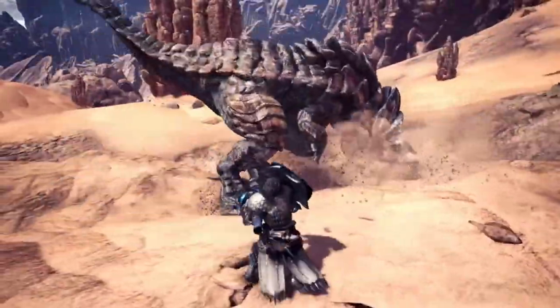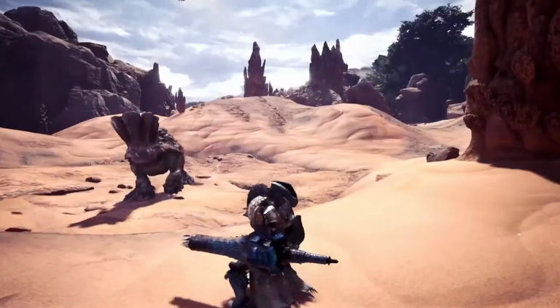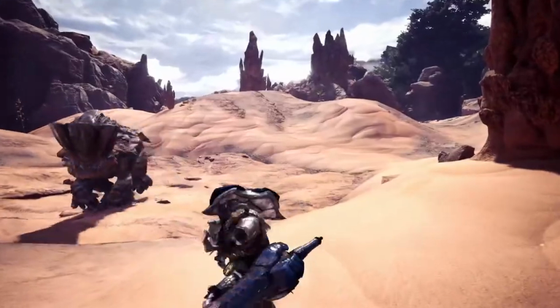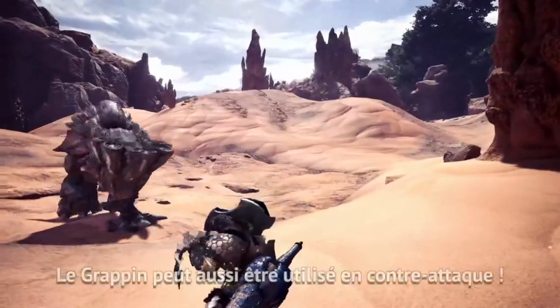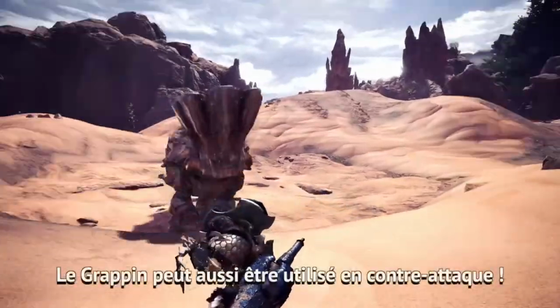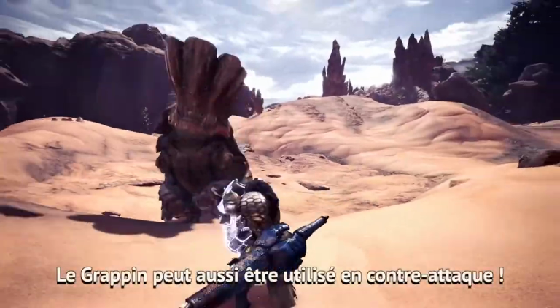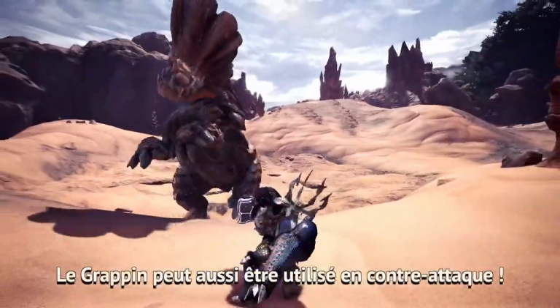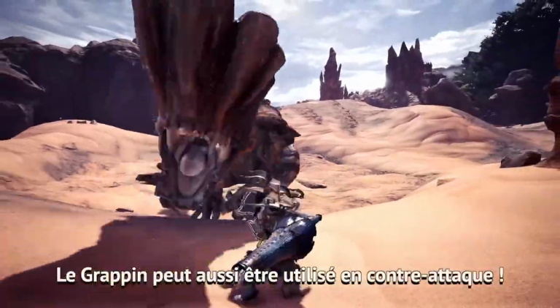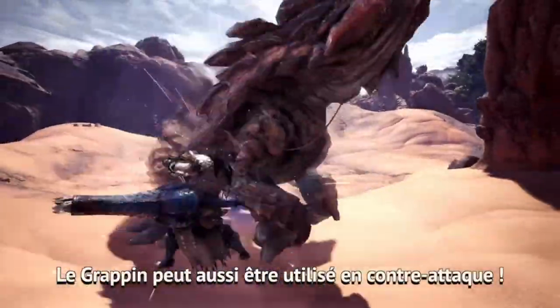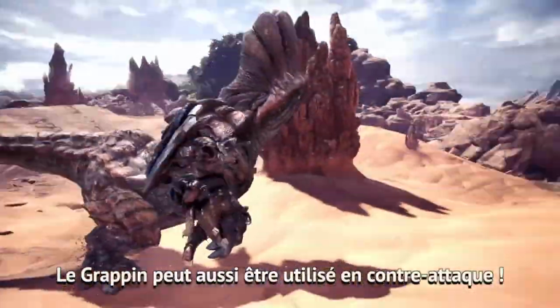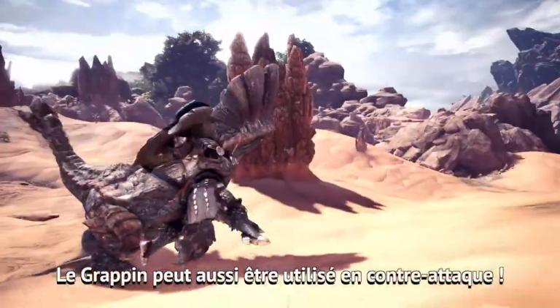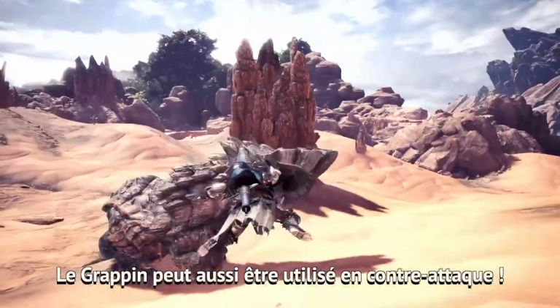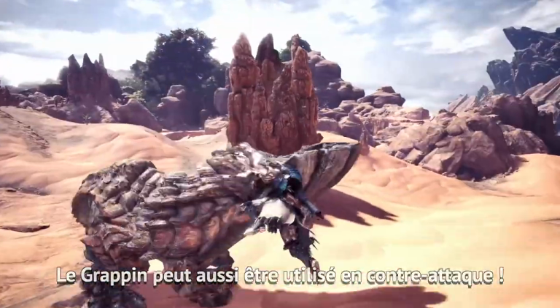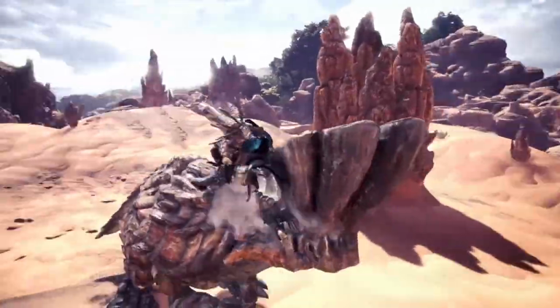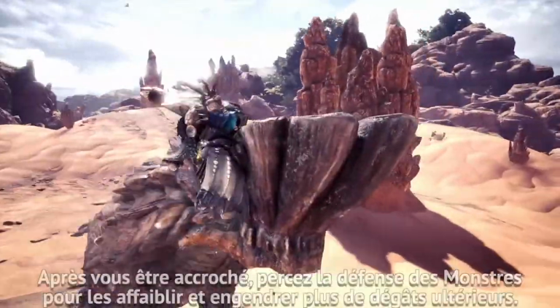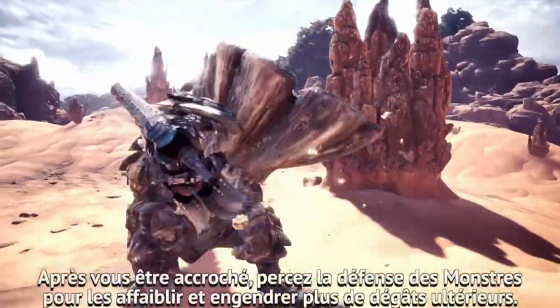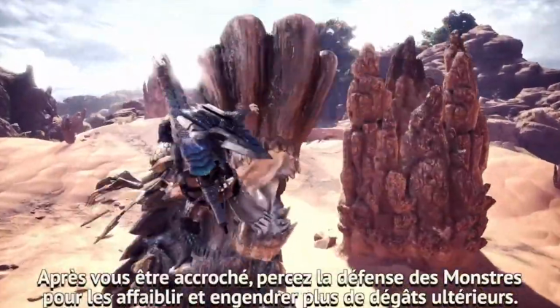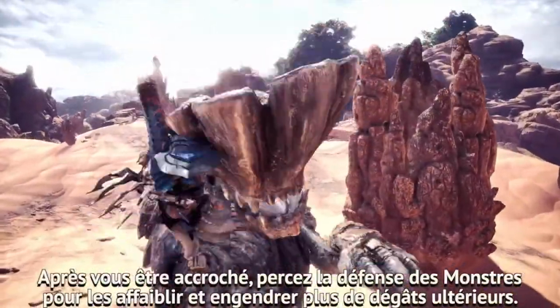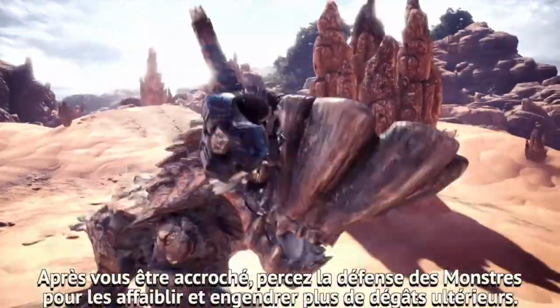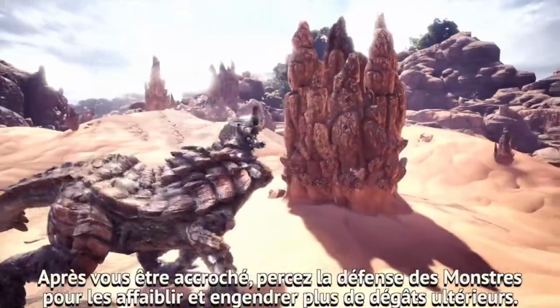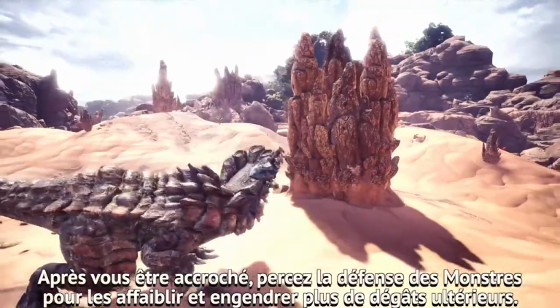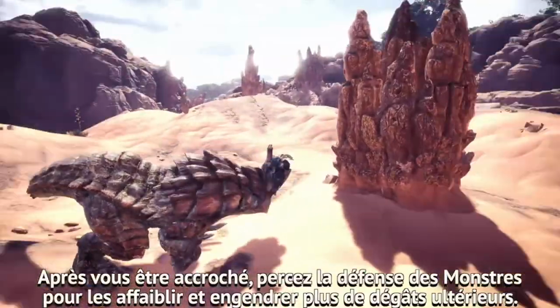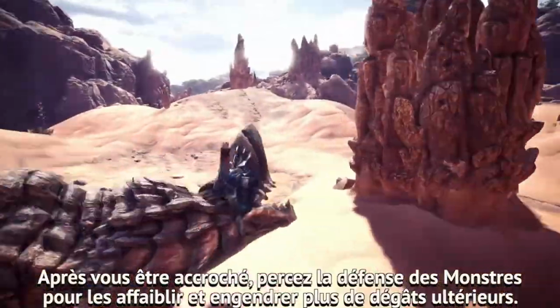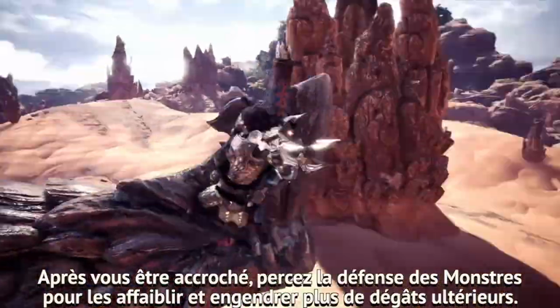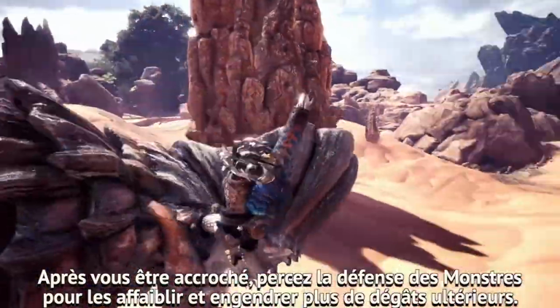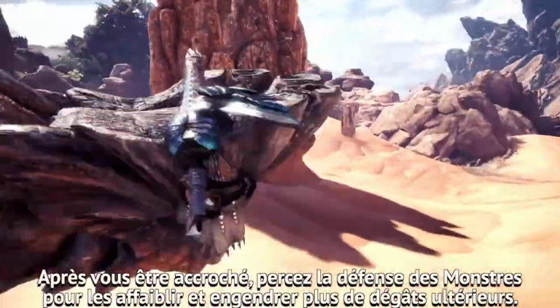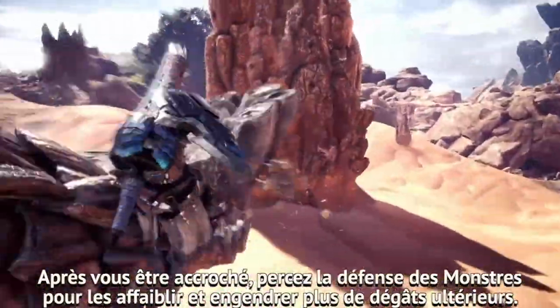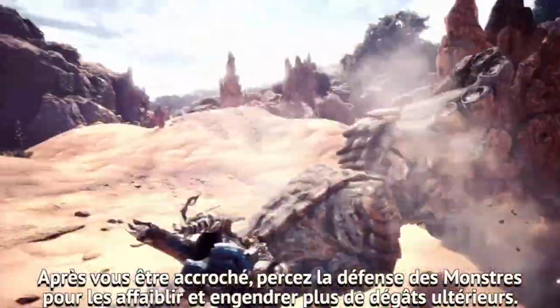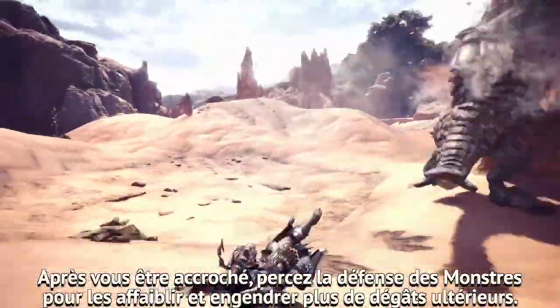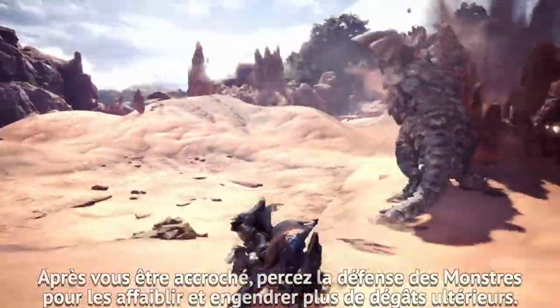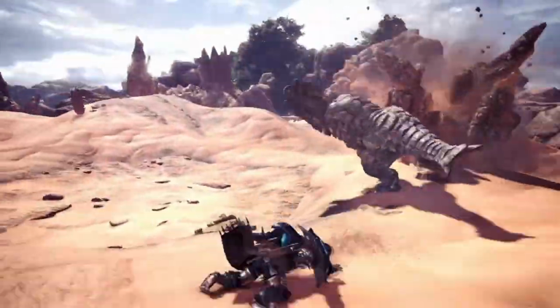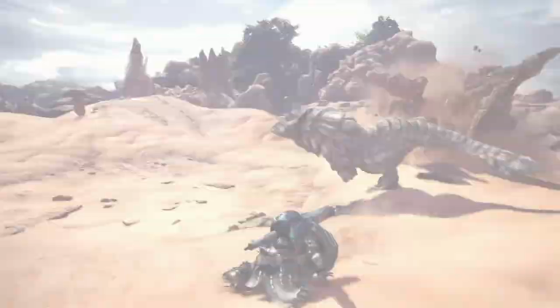The clutch claw can even be used to counter attack. After springing the clutch, pierce their hides to soften them up for more damage.